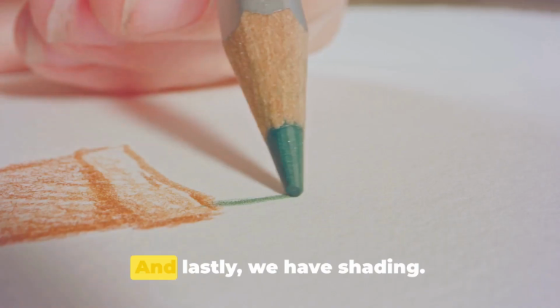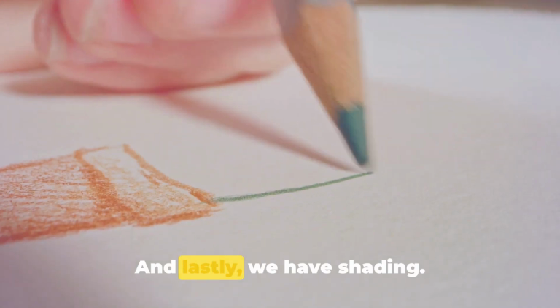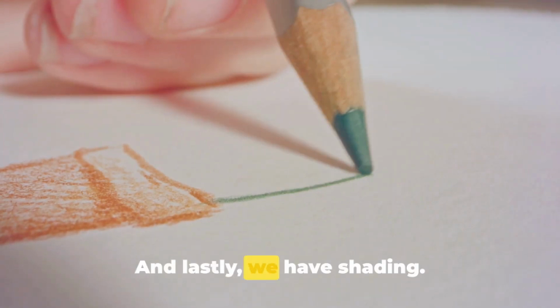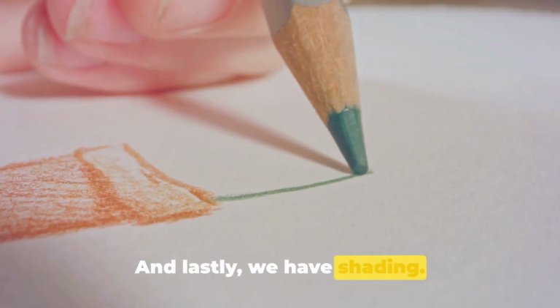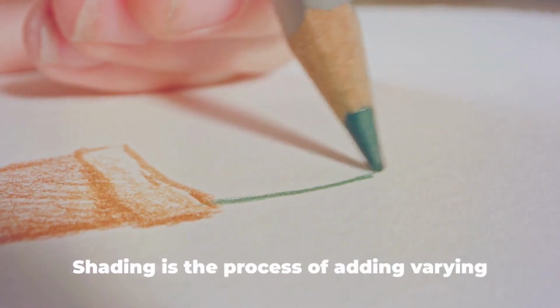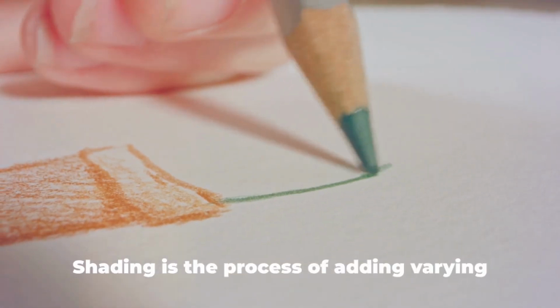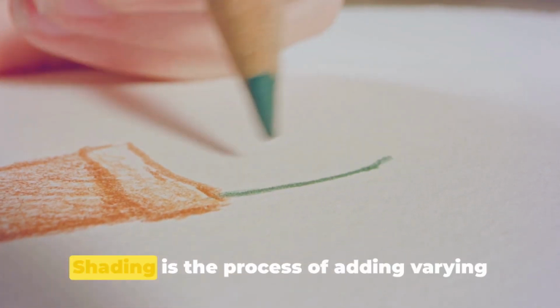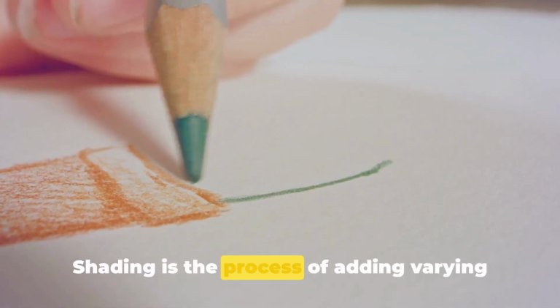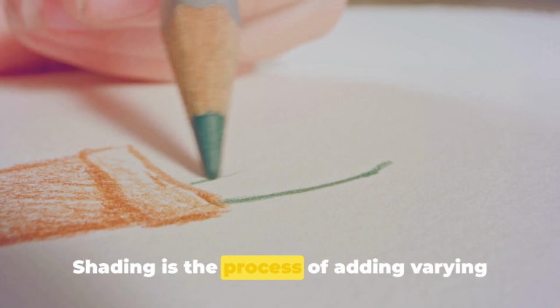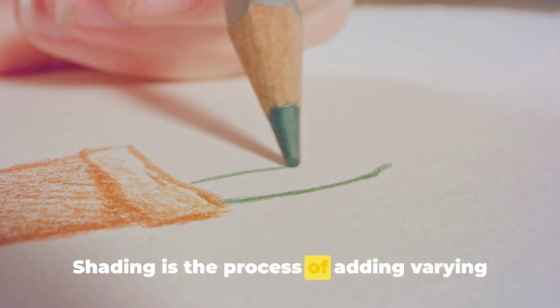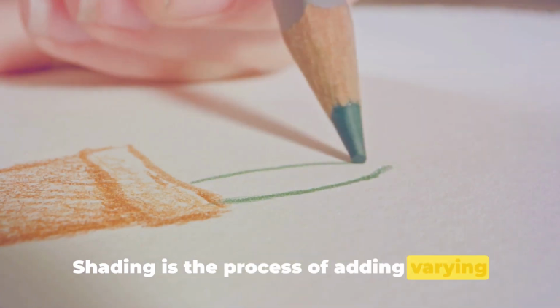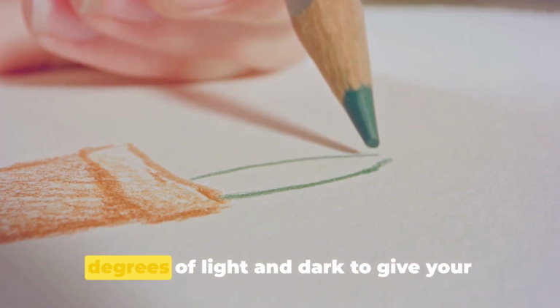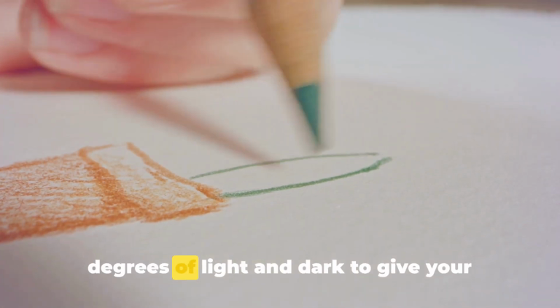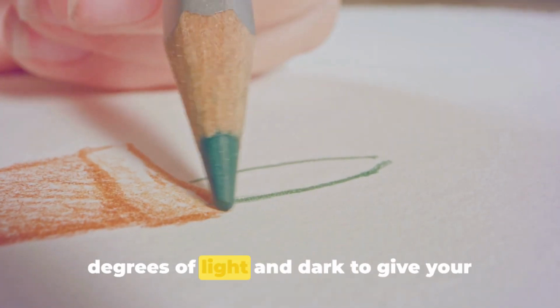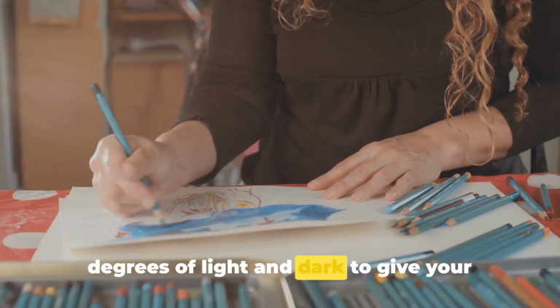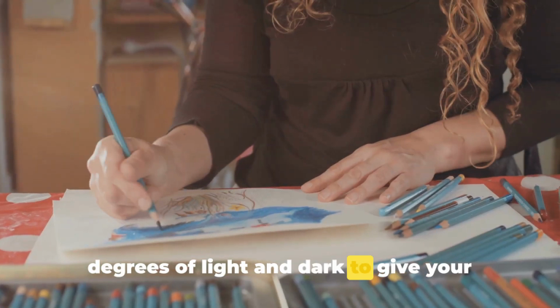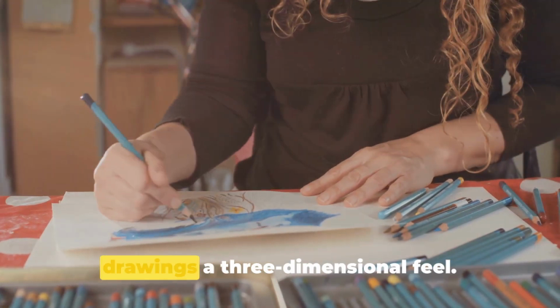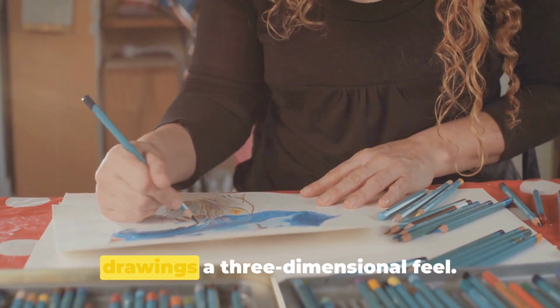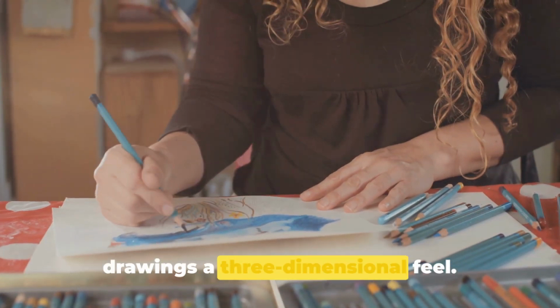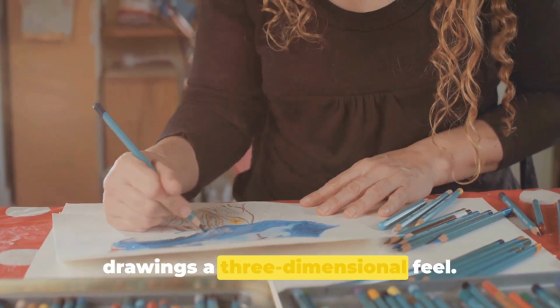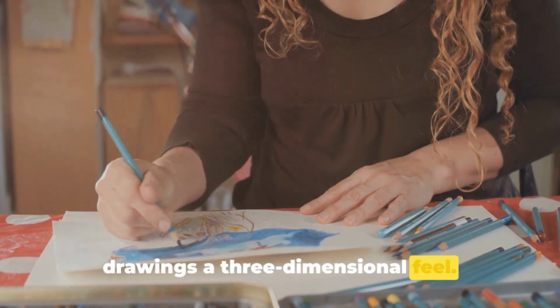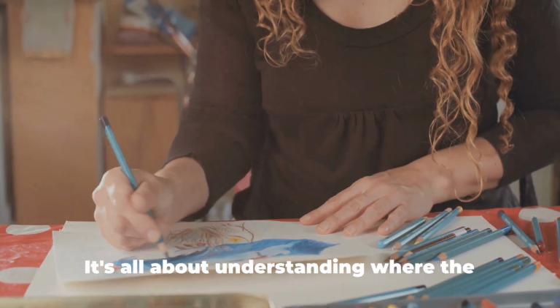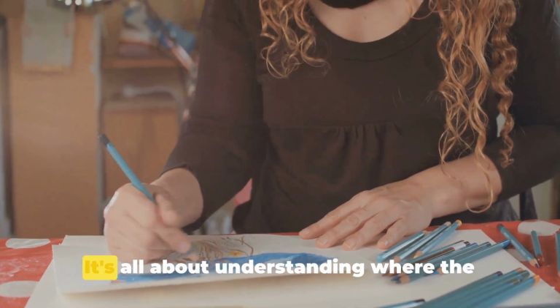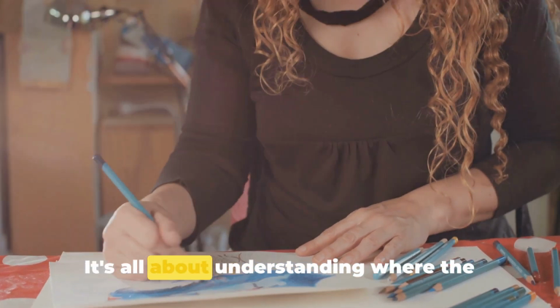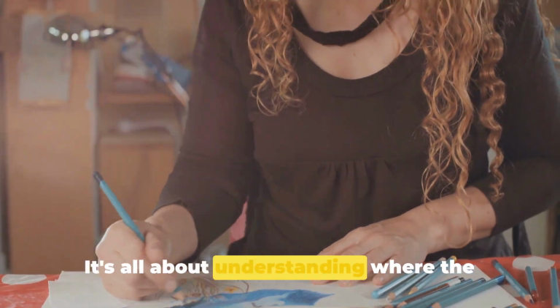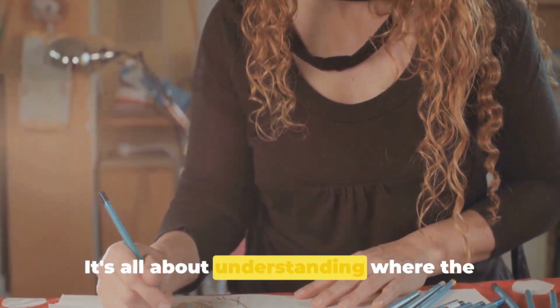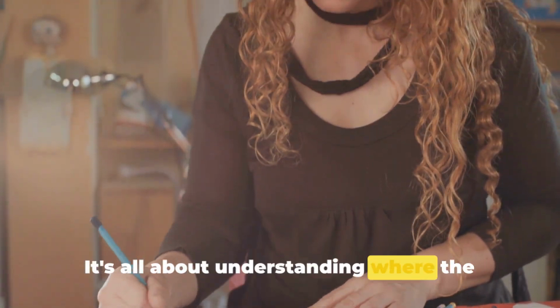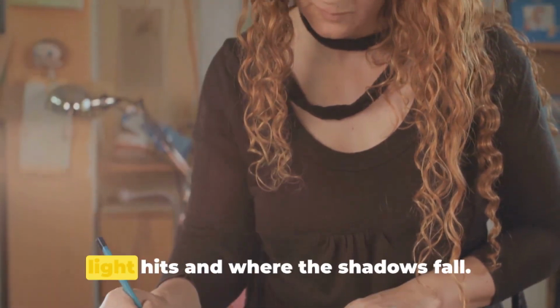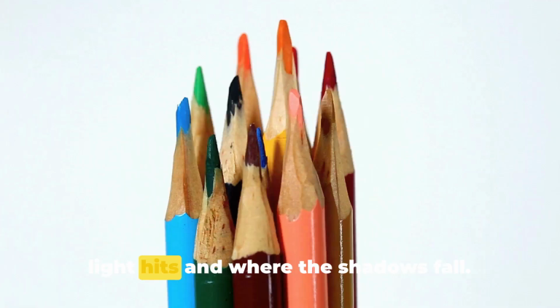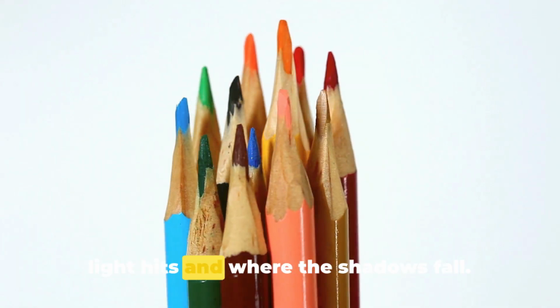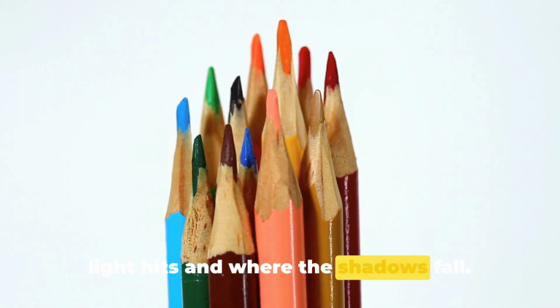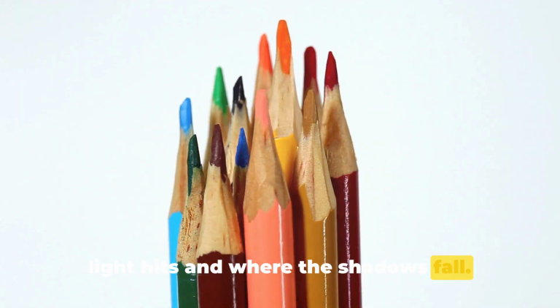And lastly, we have shading. Shading is the process of adding varying degrees of light and dark to give your drawings a three-dimensional feel. It's all about understanding where the light hits and where the shadows fall.